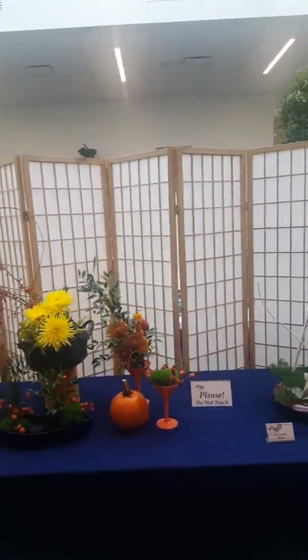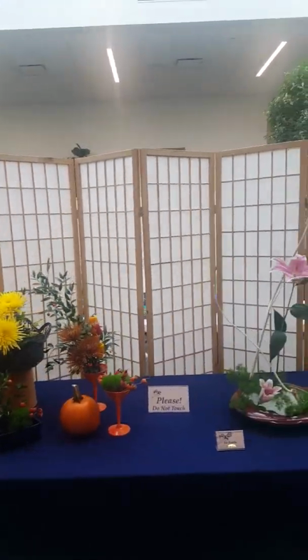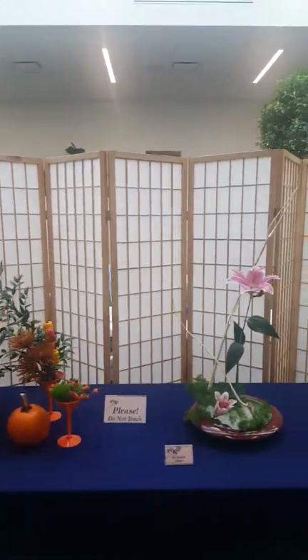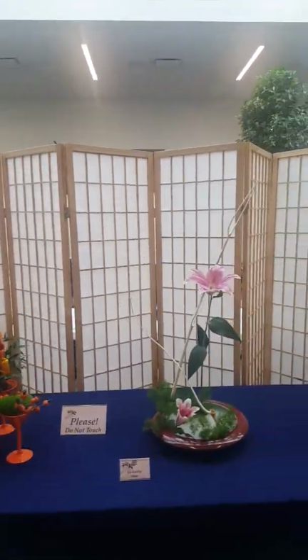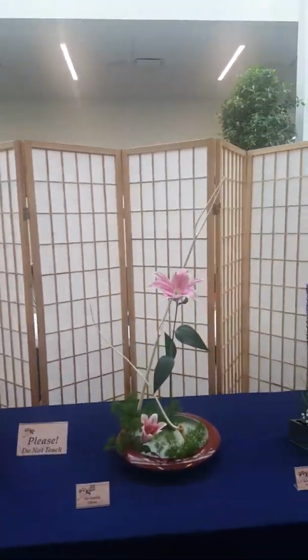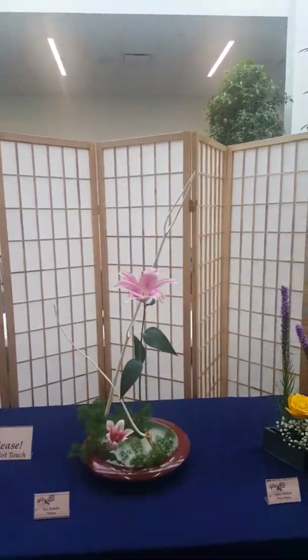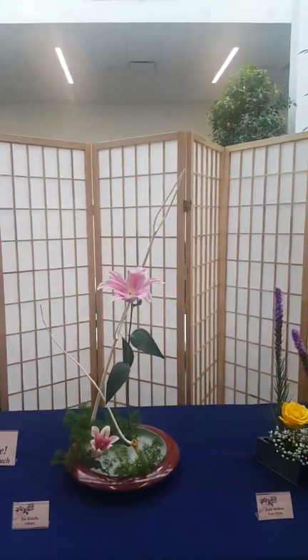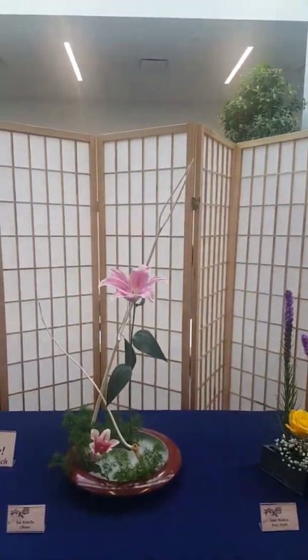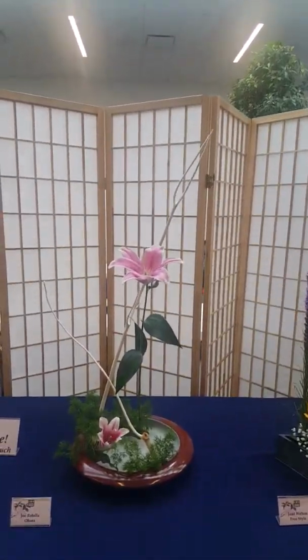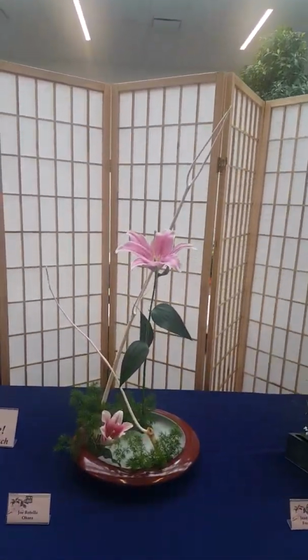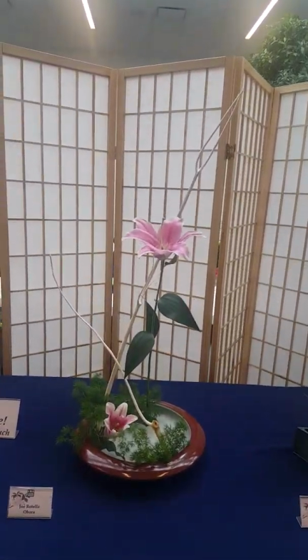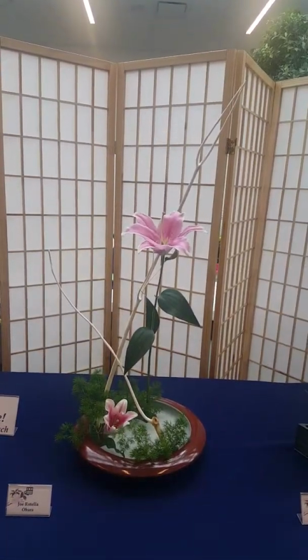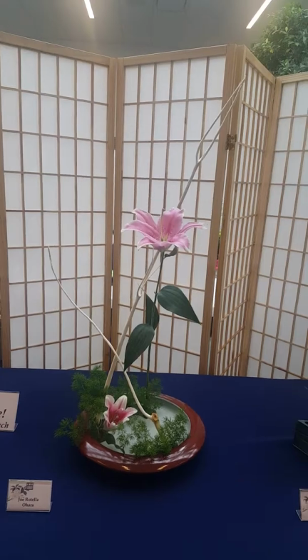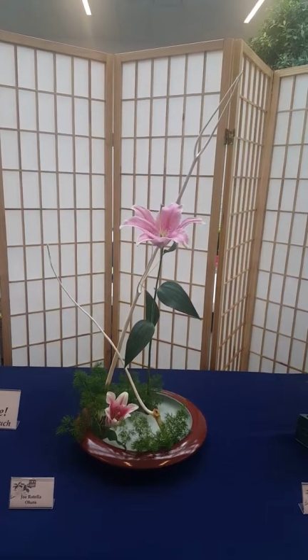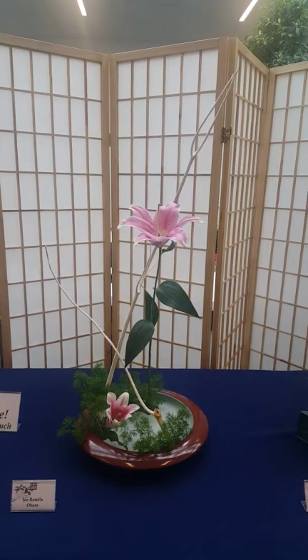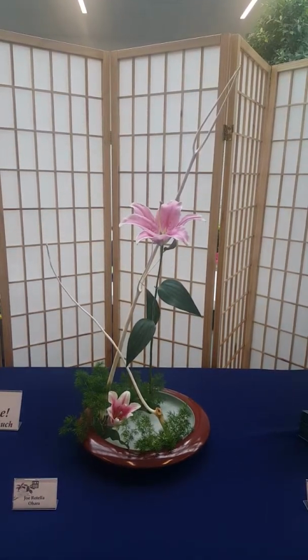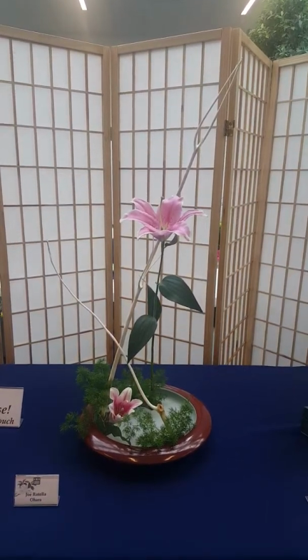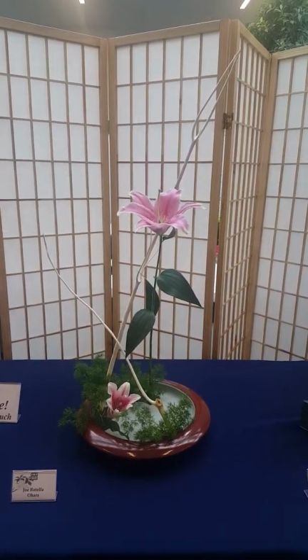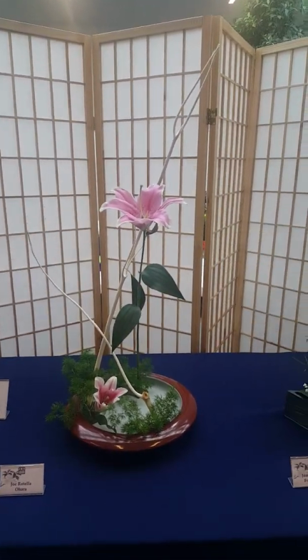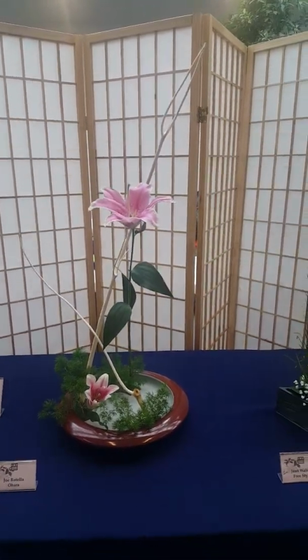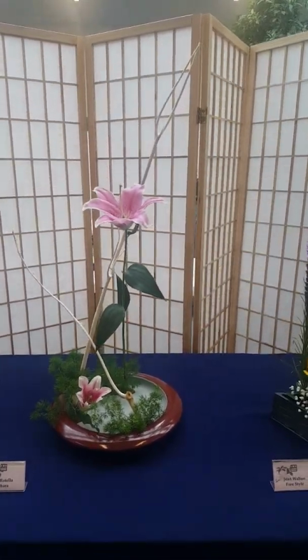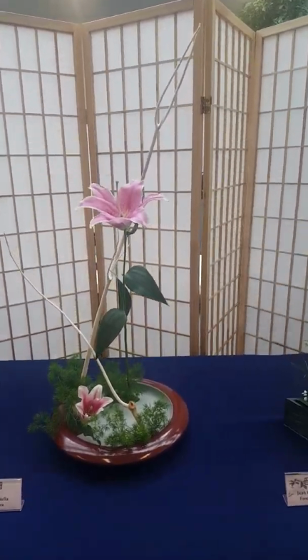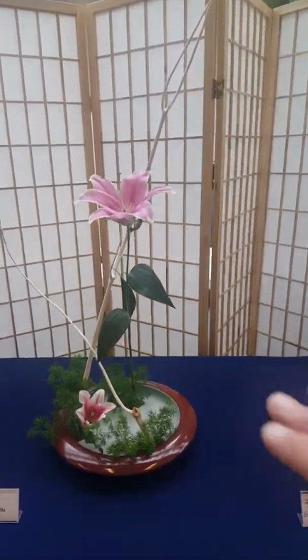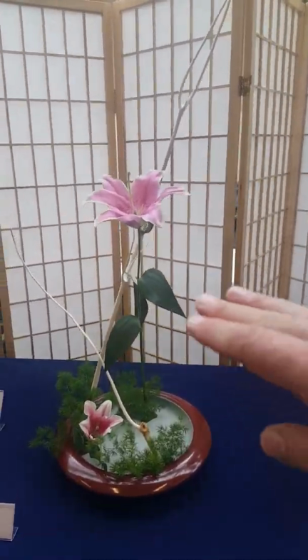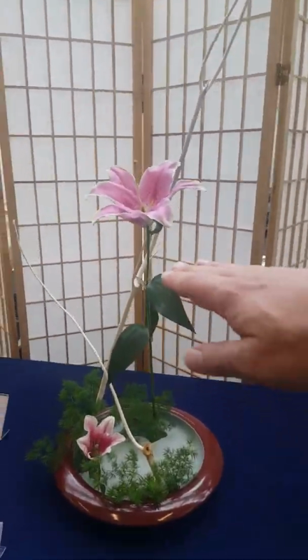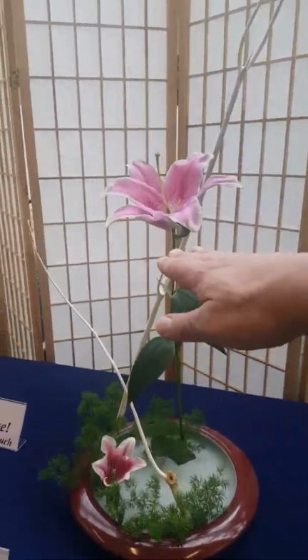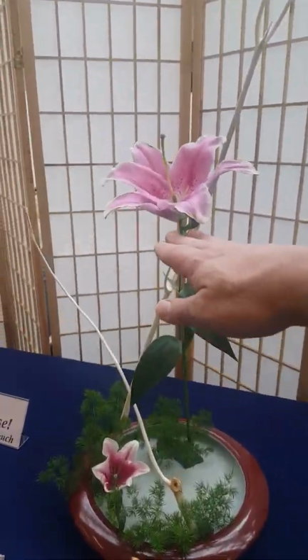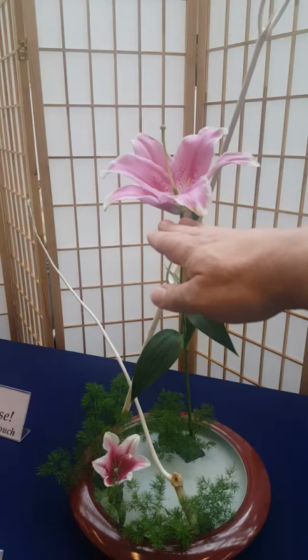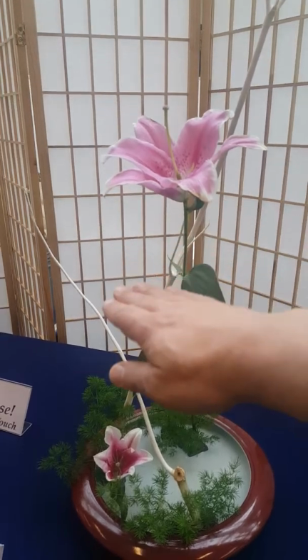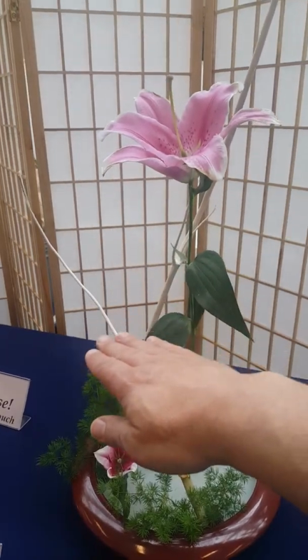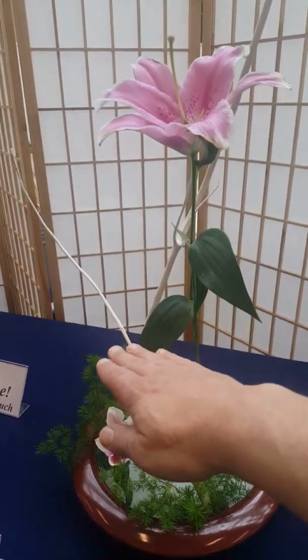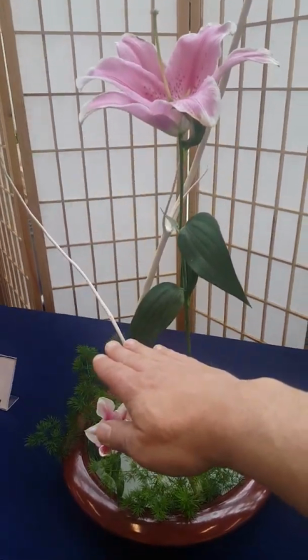This is mine again — O'Hara school. This is Hanakanade, our newest style of arrangement. It should cross in three places: up high and then down low.